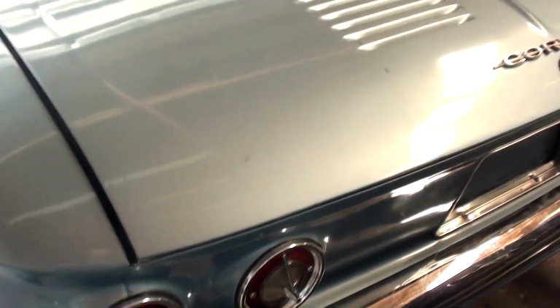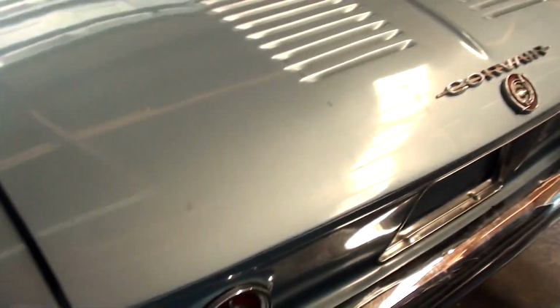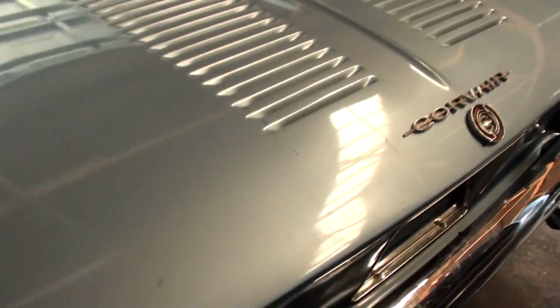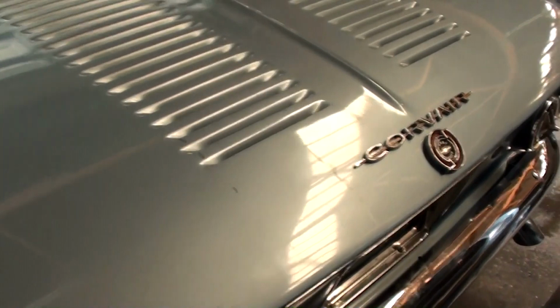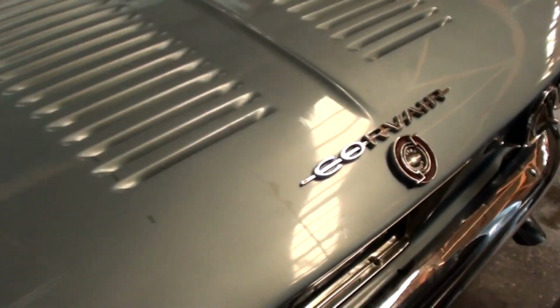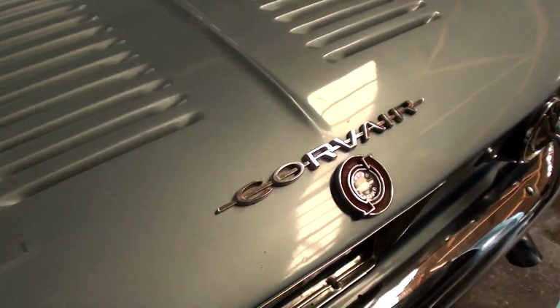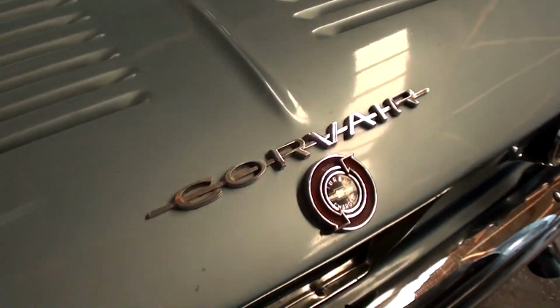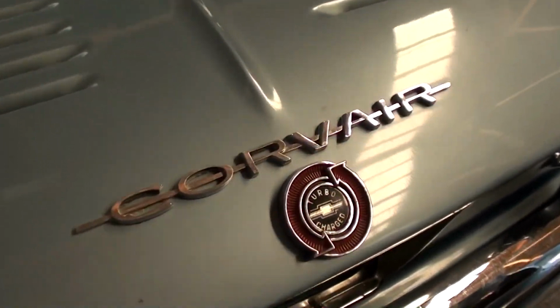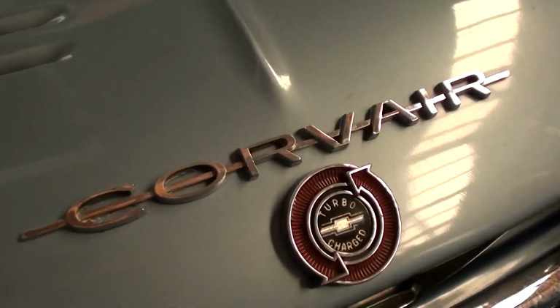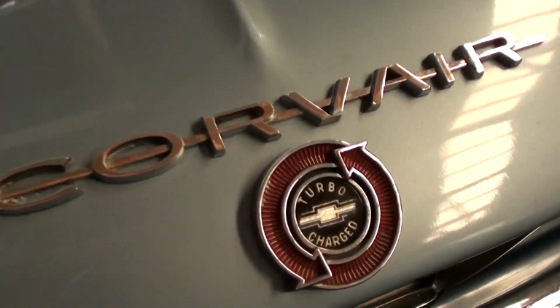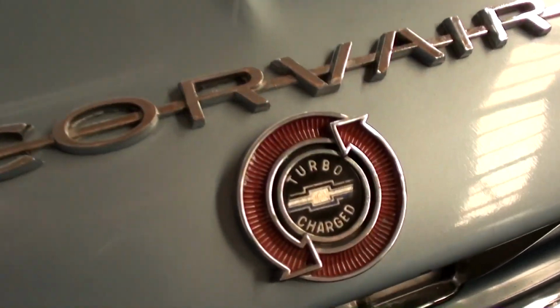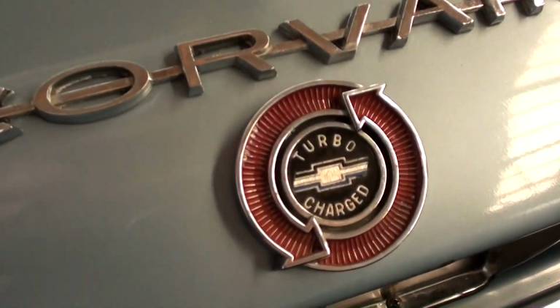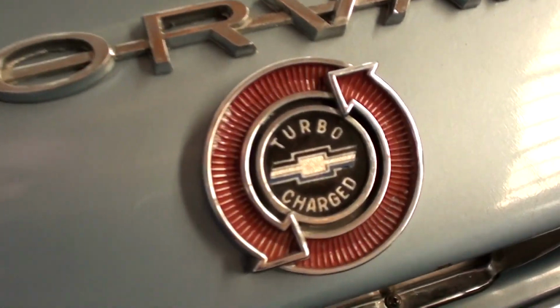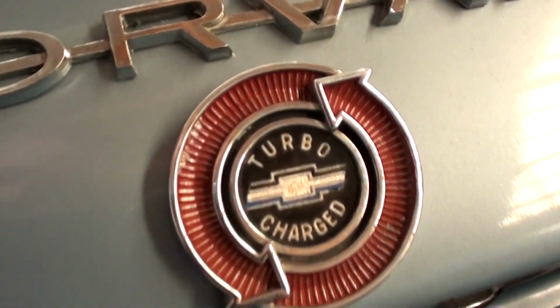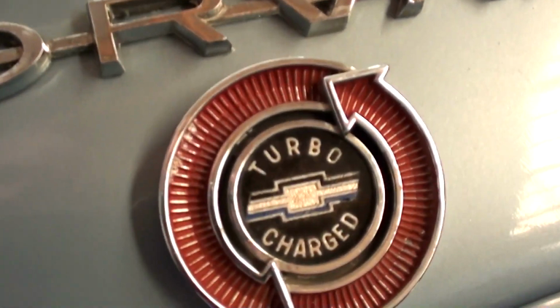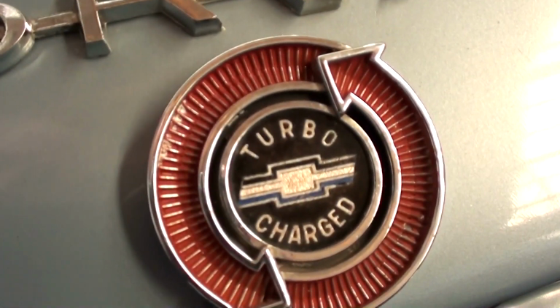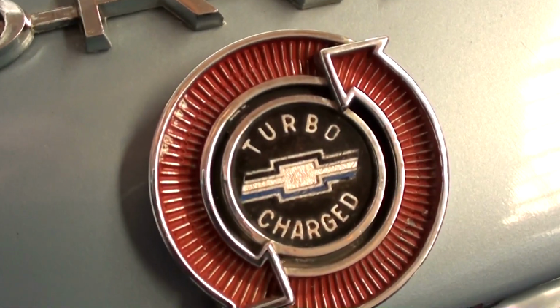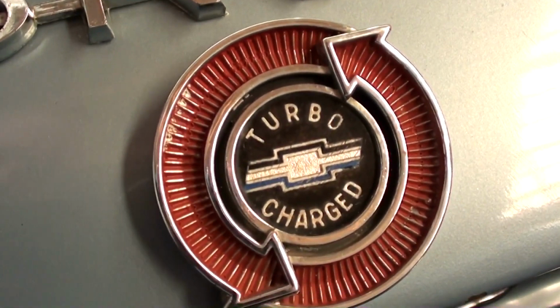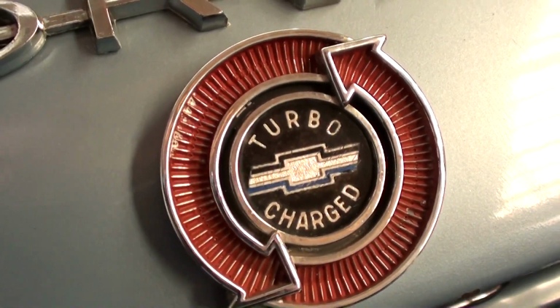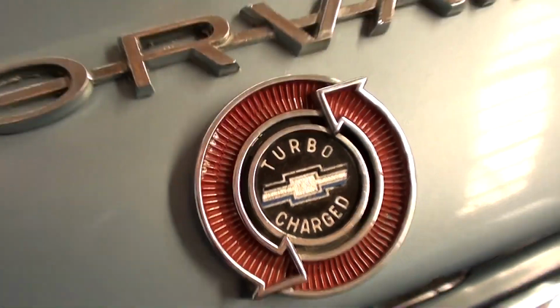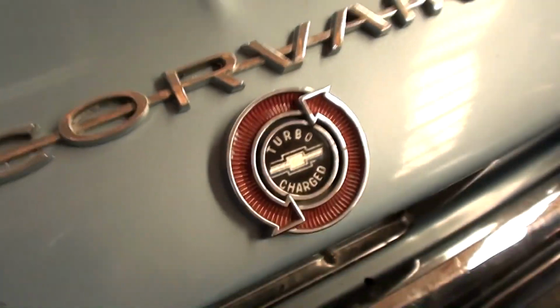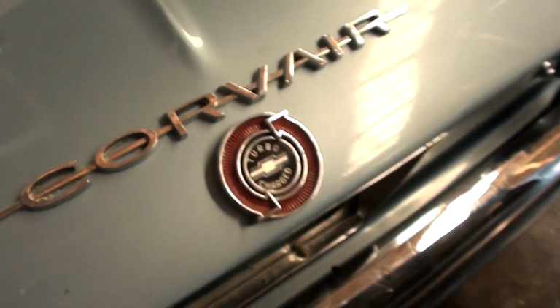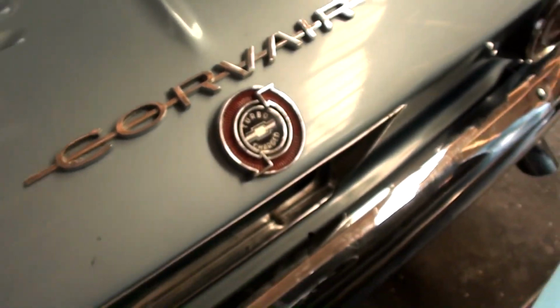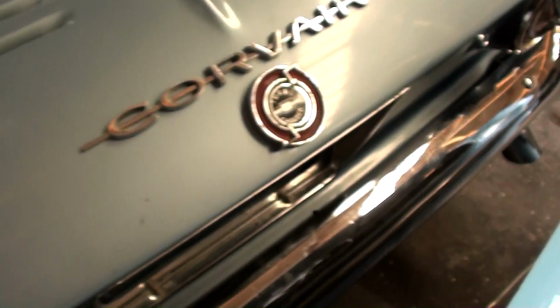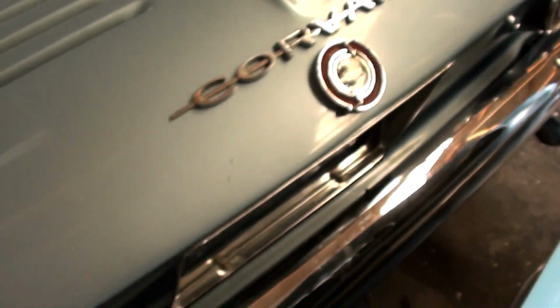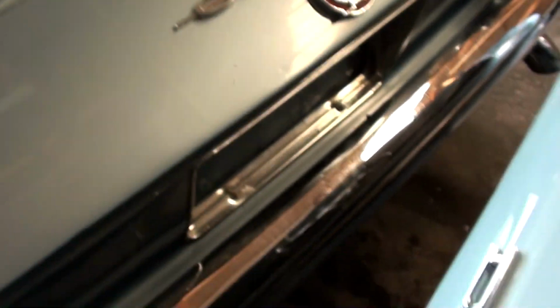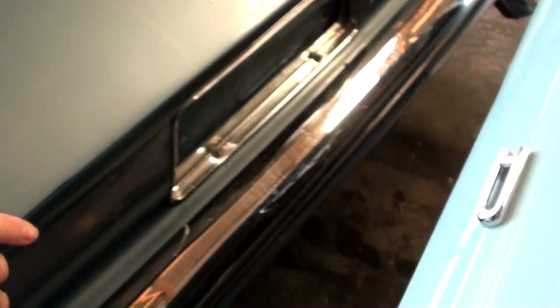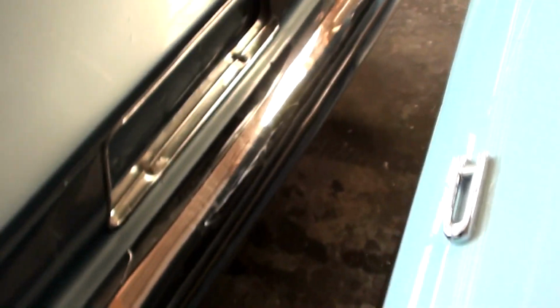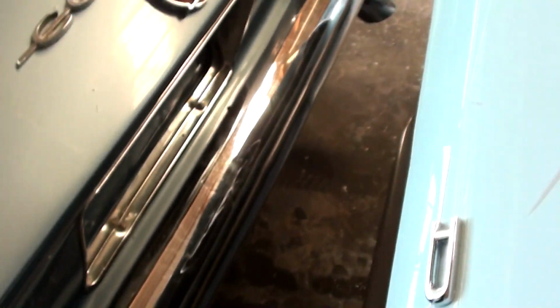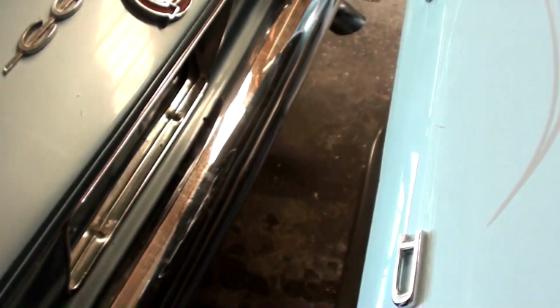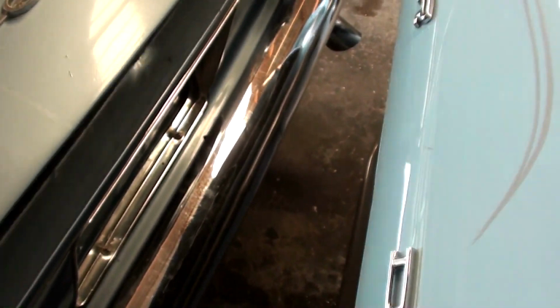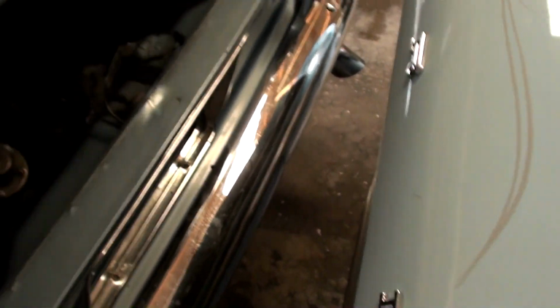The coolest thing about this one — if you read this badge here, you can see it says 'turbocharged.' This is the turbocharged model. I'll go ahead and pop this open.